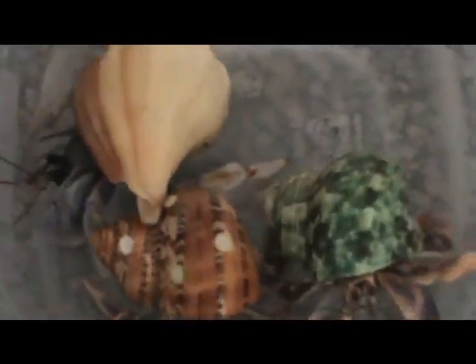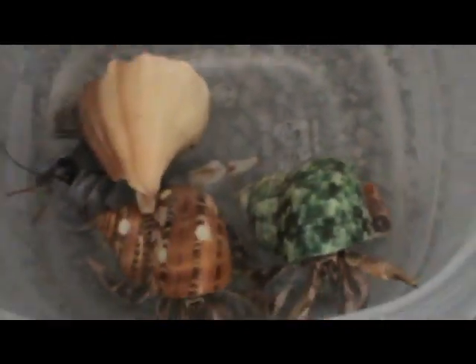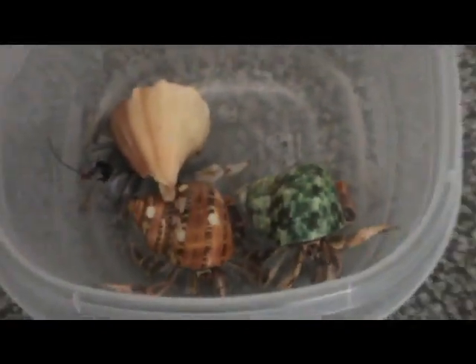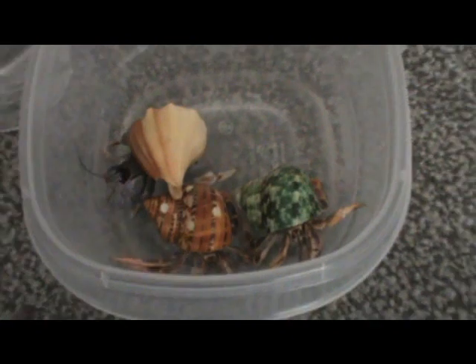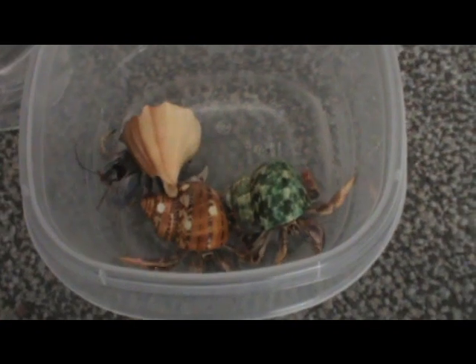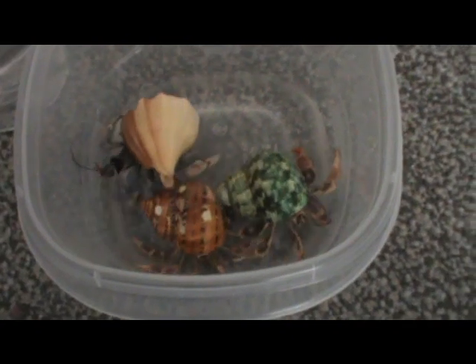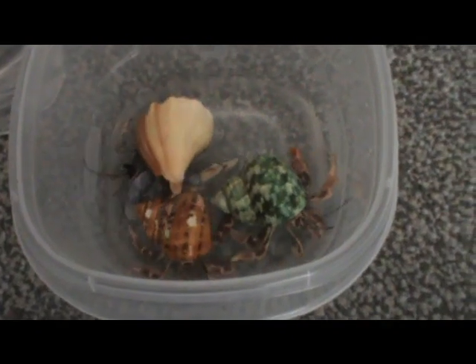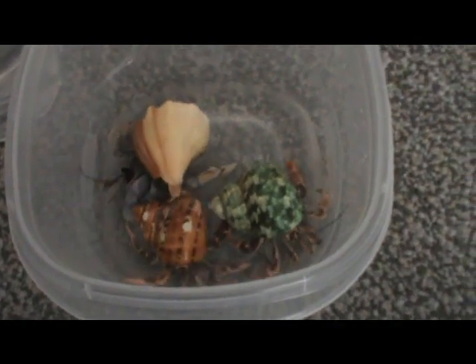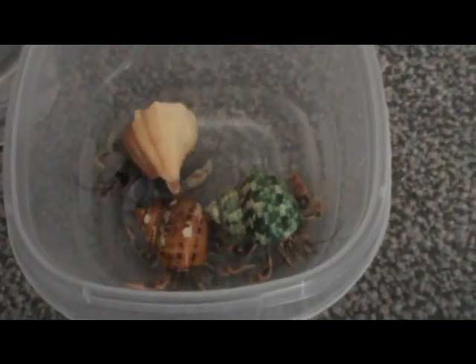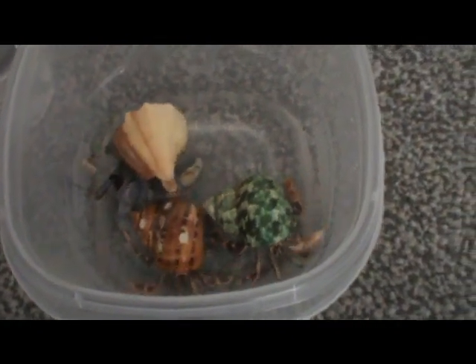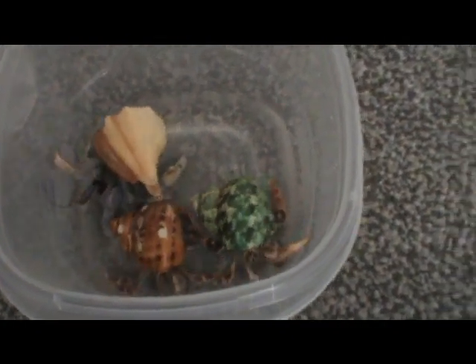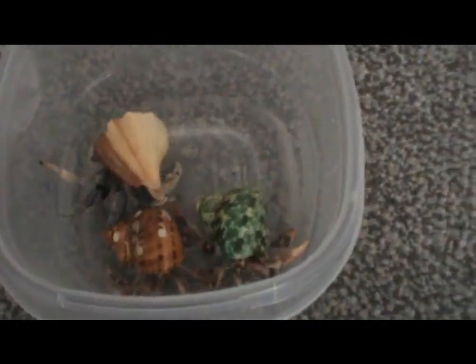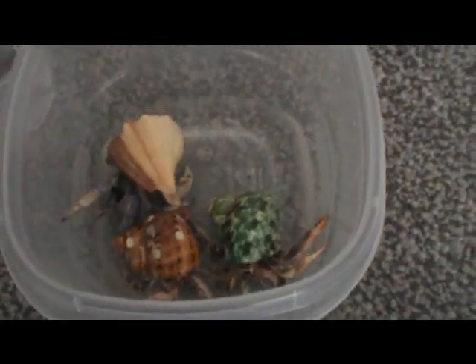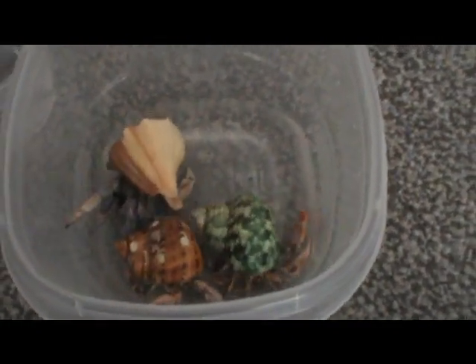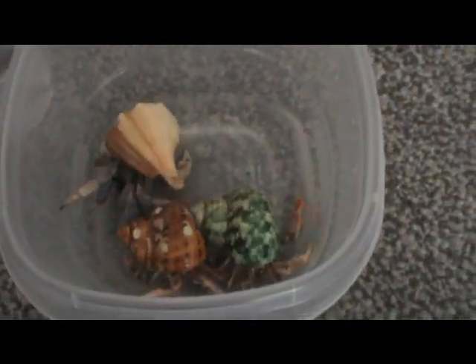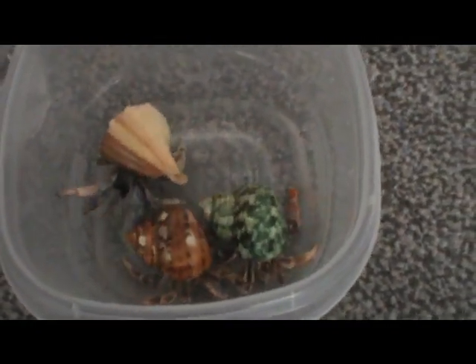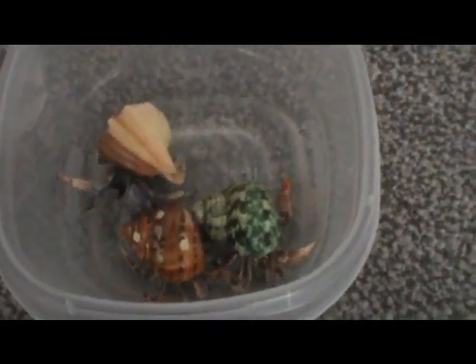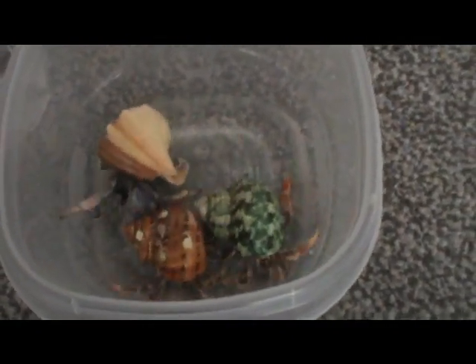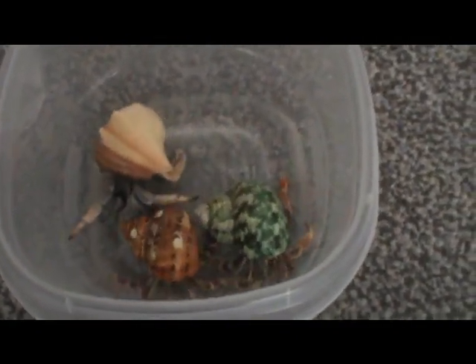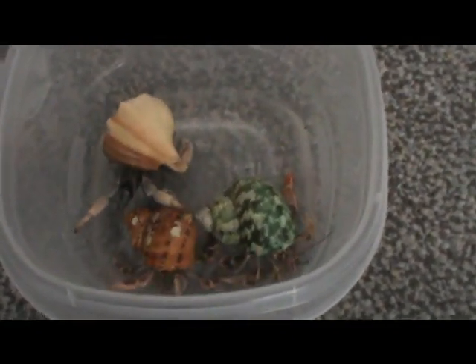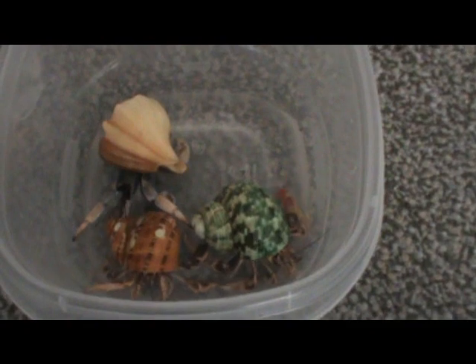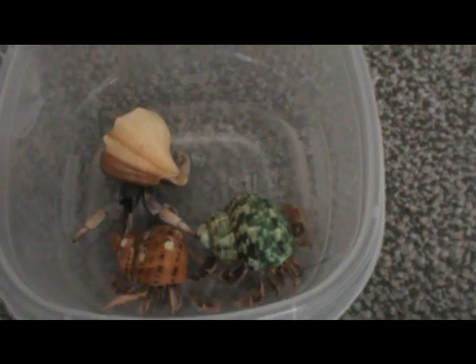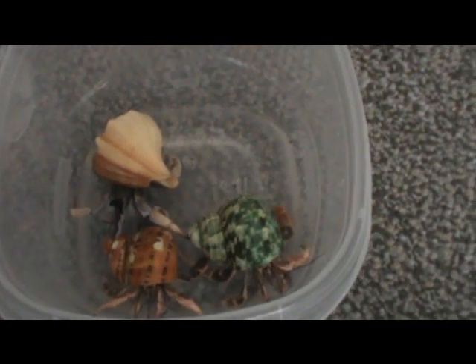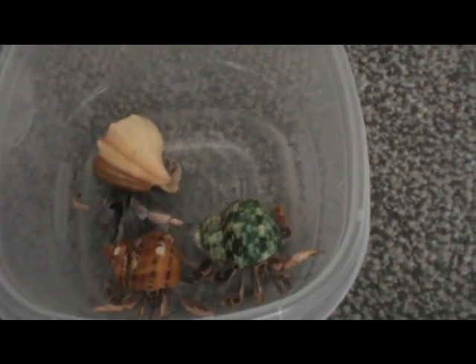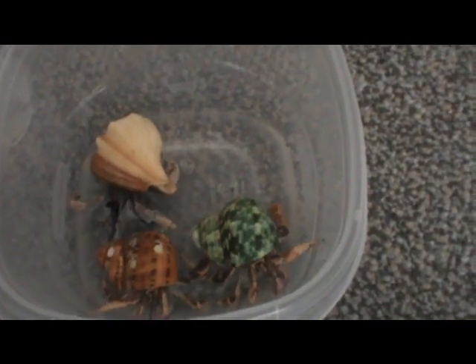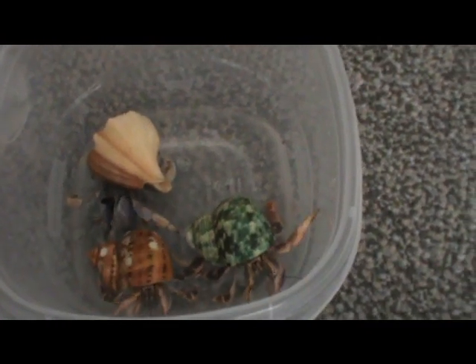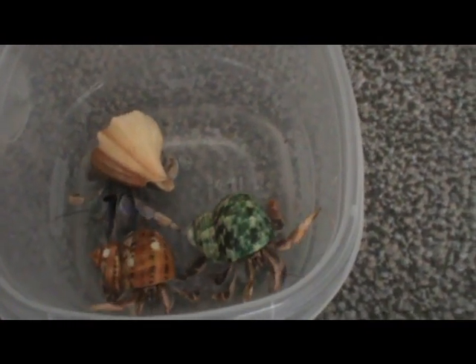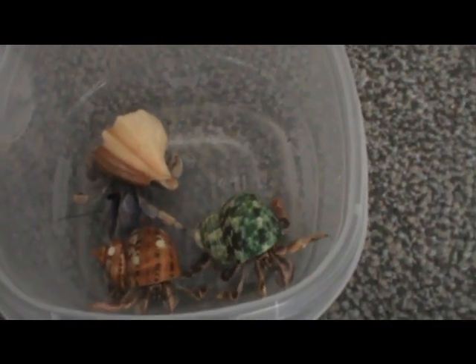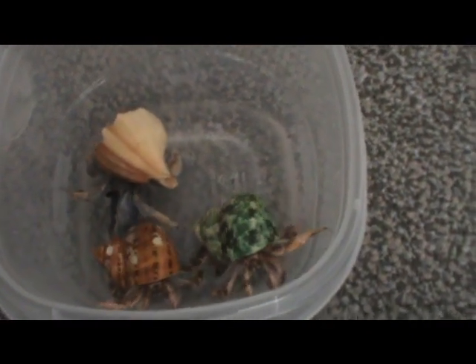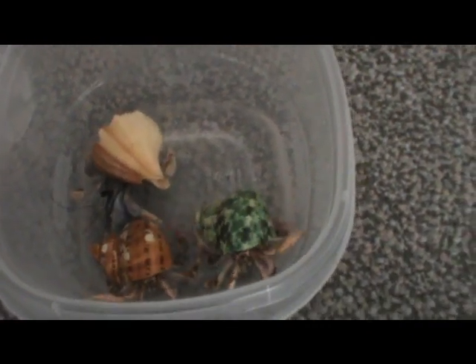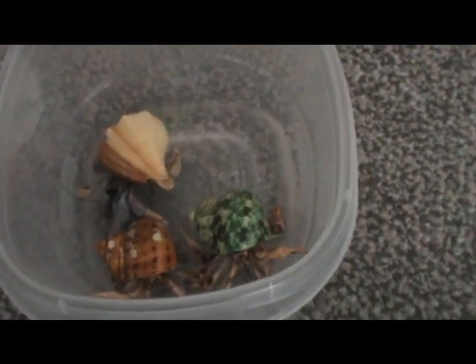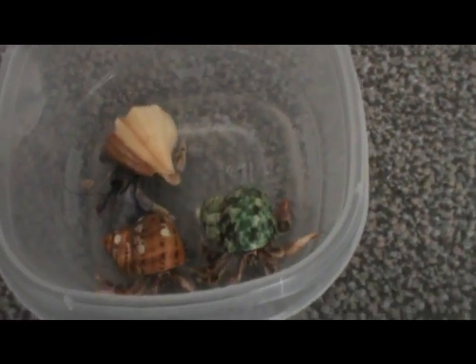If you're going to bathe your hermit crabs, don't do it more than once a week — that's every 7 to 10 days or so. It's good to pick a day of the week to have your hermit crab bathing, or just mark it on a calendar.